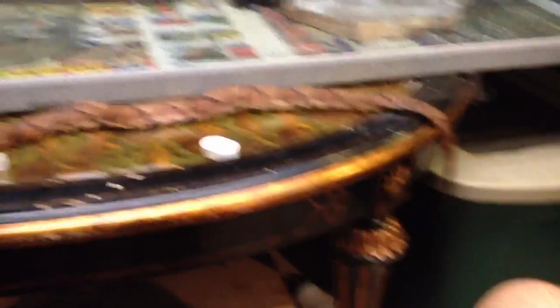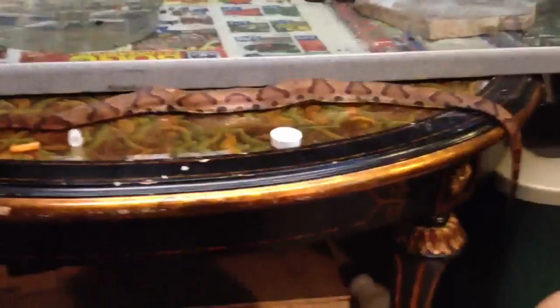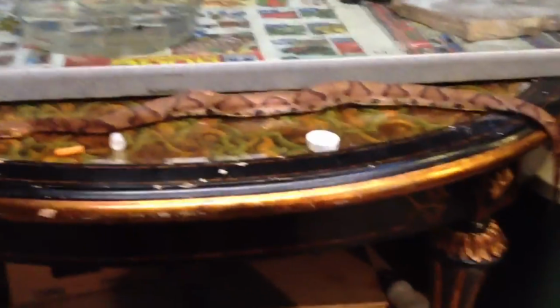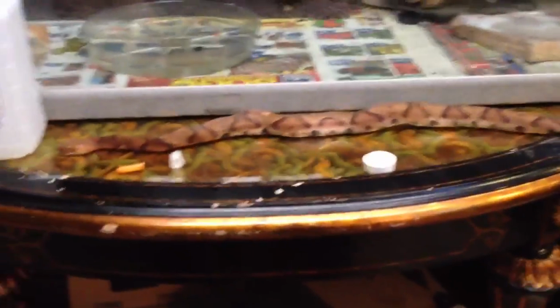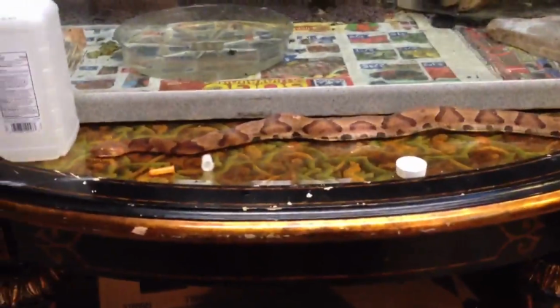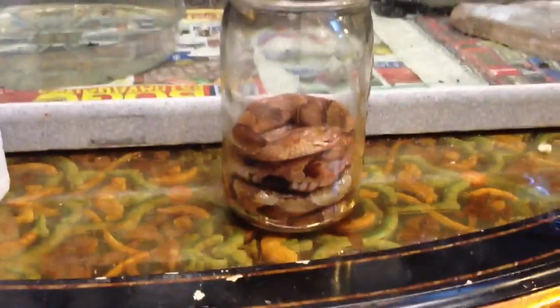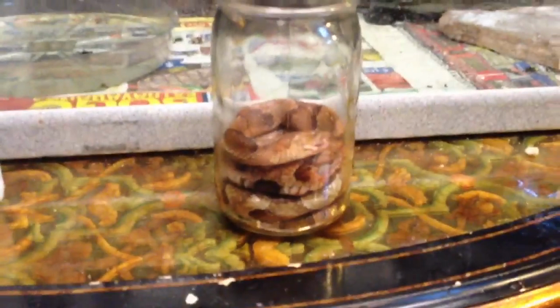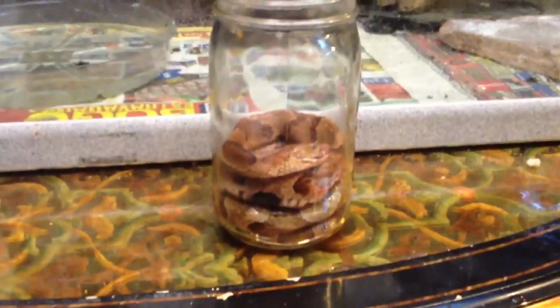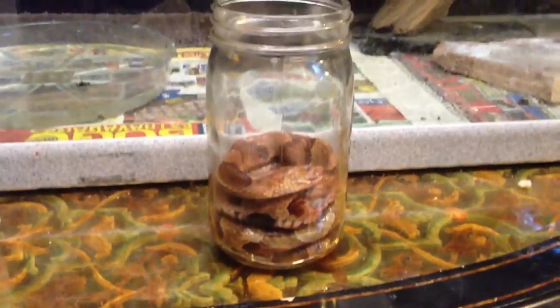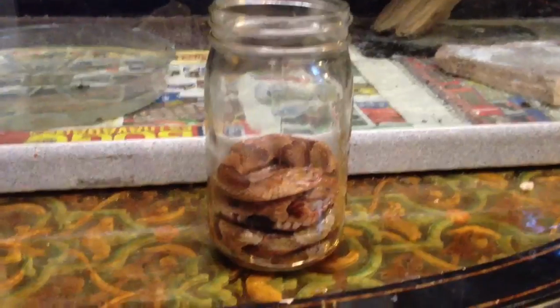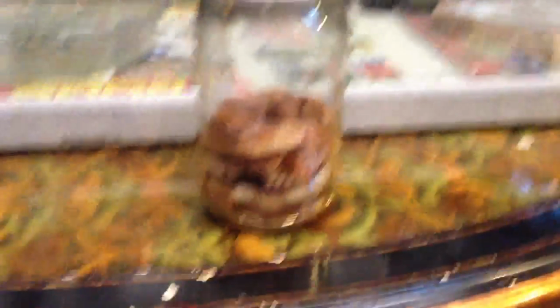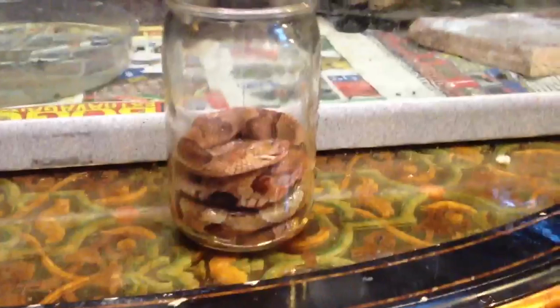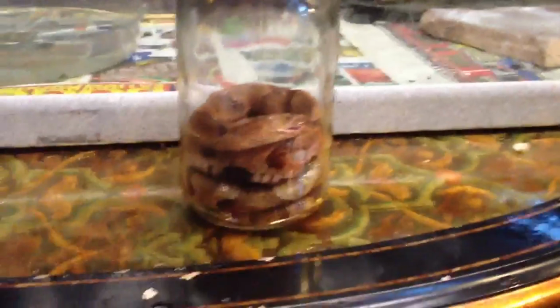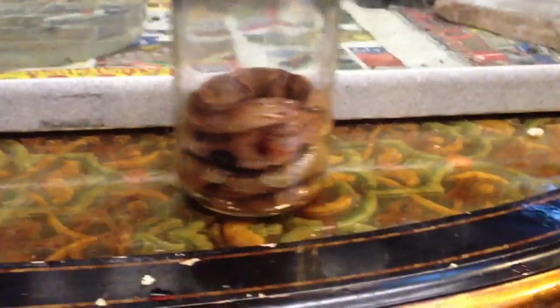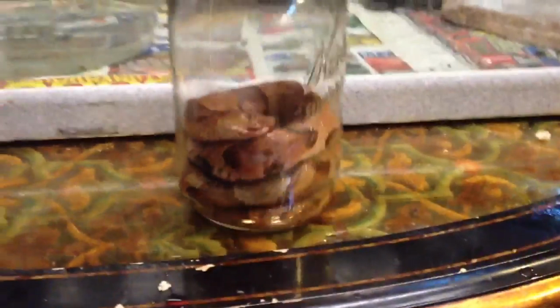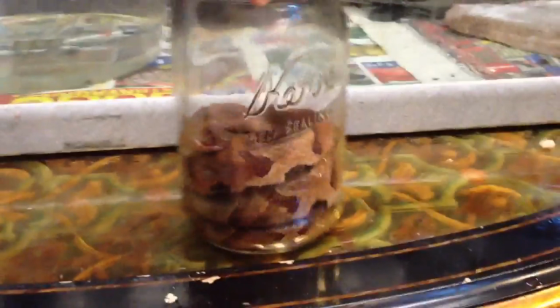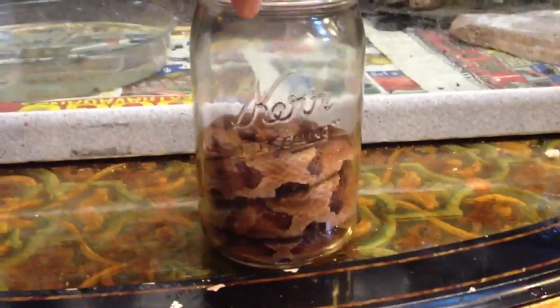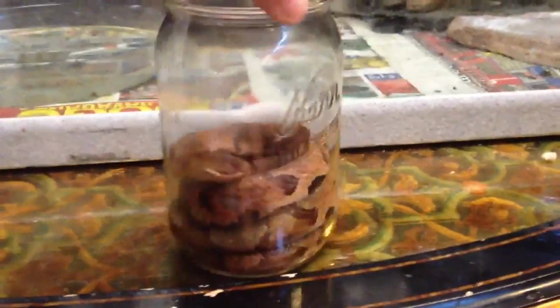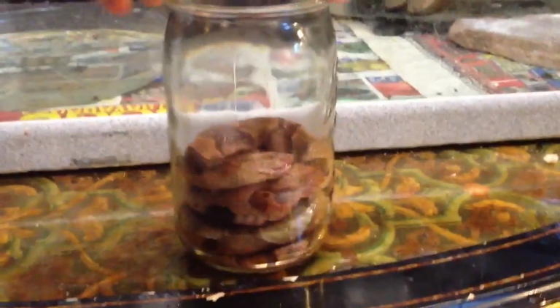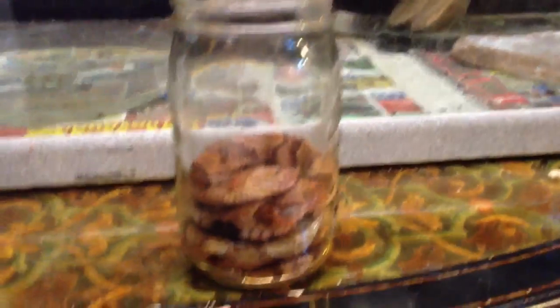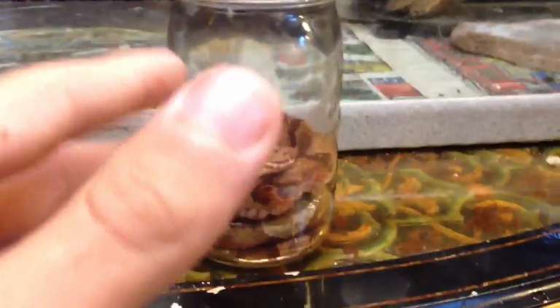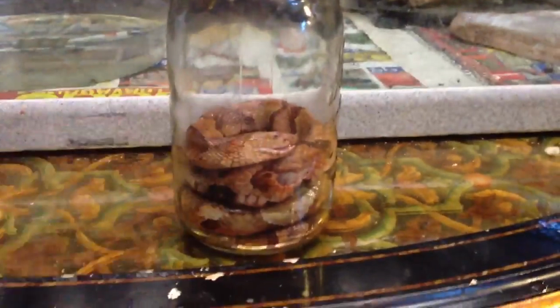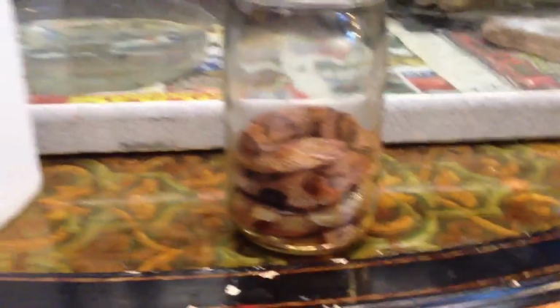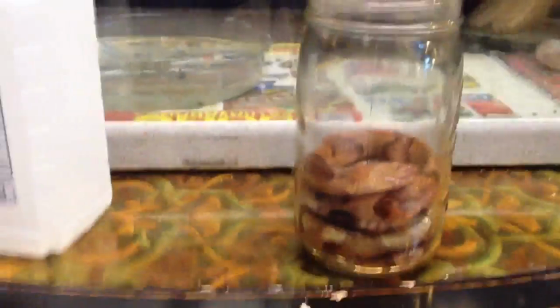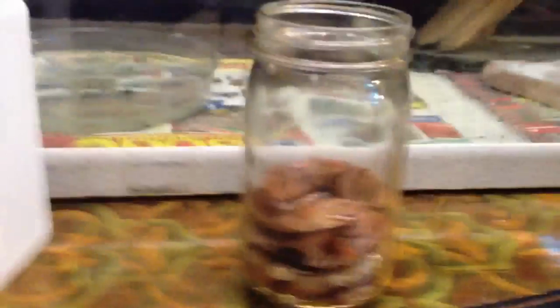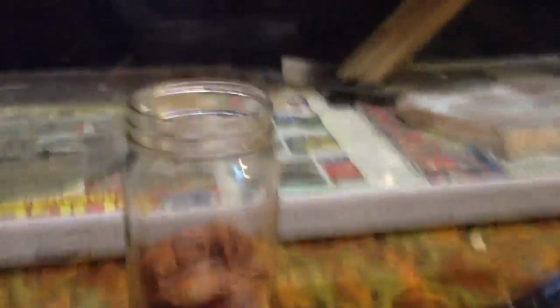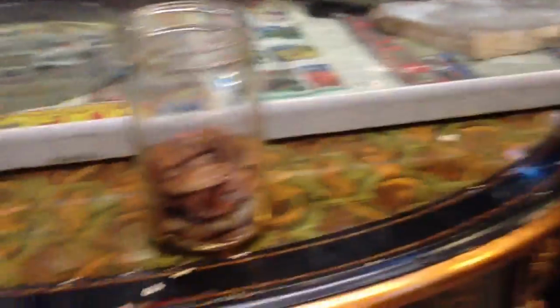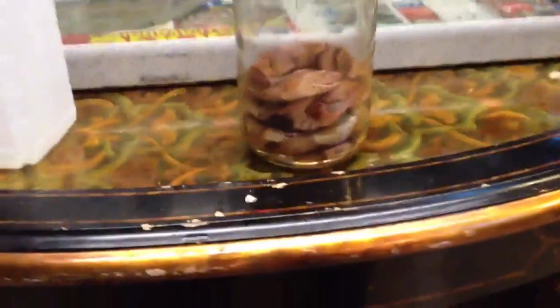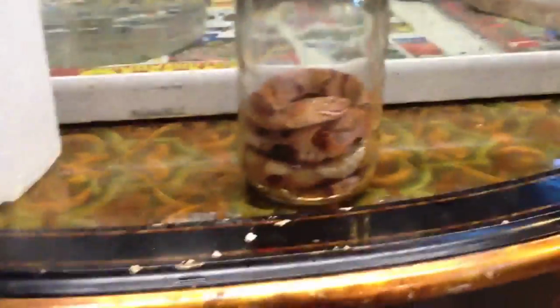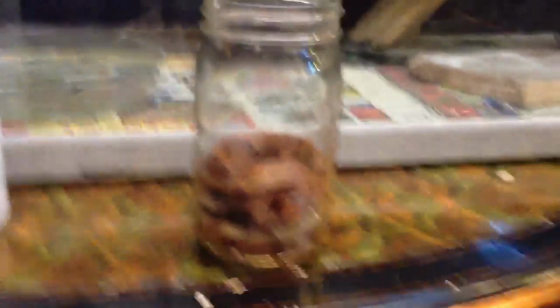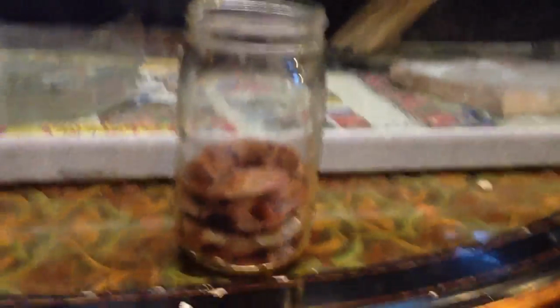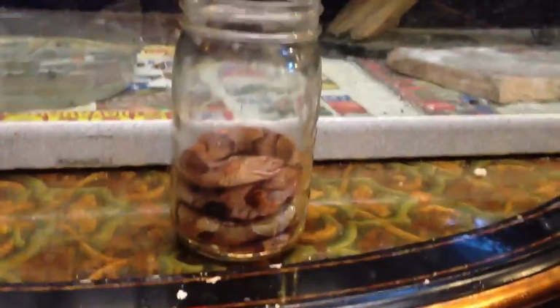That's pretty much all for this part. And then here's the hard part: putting the snake in the jar. Couldn't get this guy to fit right in perfectly, so I'm going to redo it later, but I'm going to show you the steps right now. You got the snake in the jar, of course.